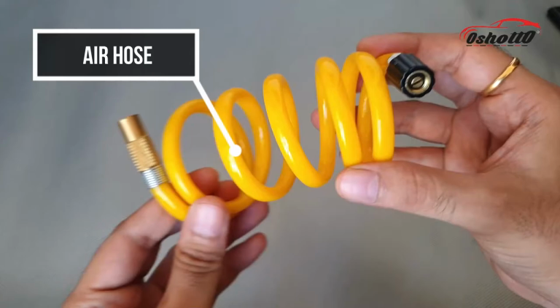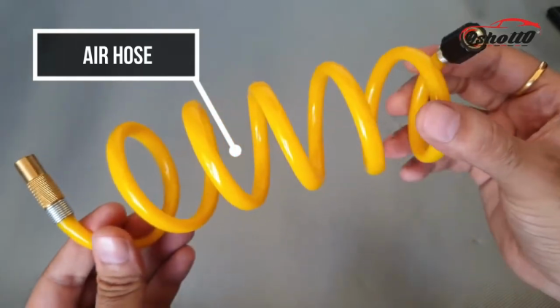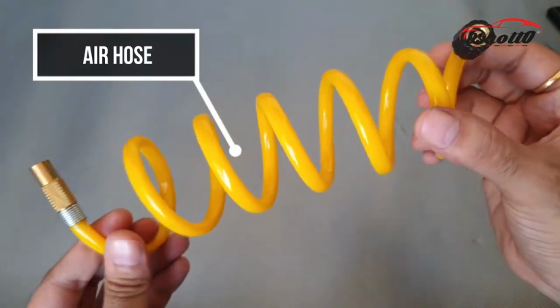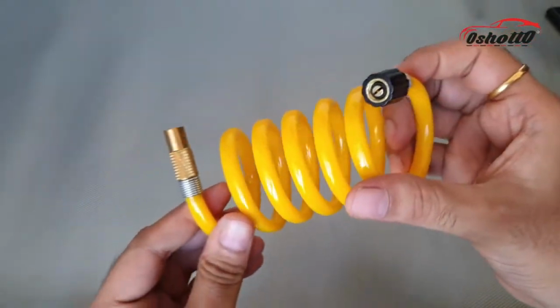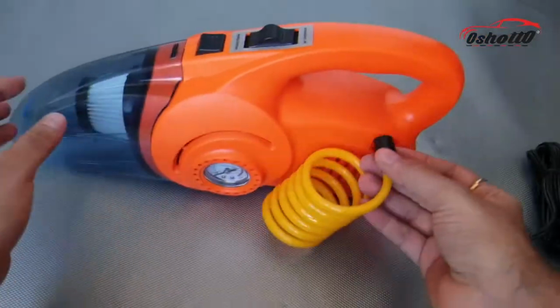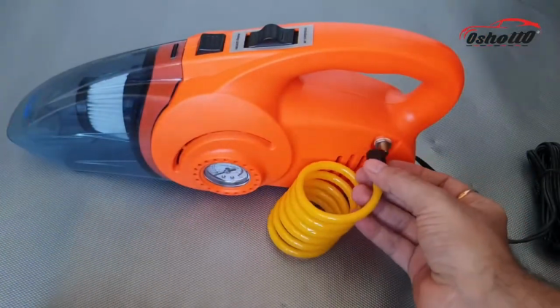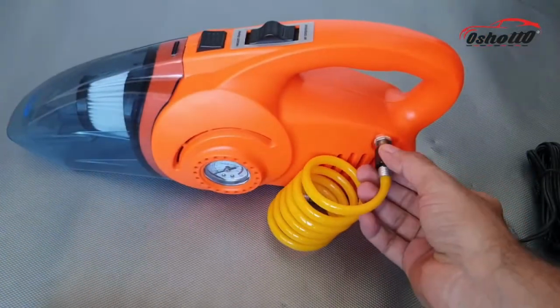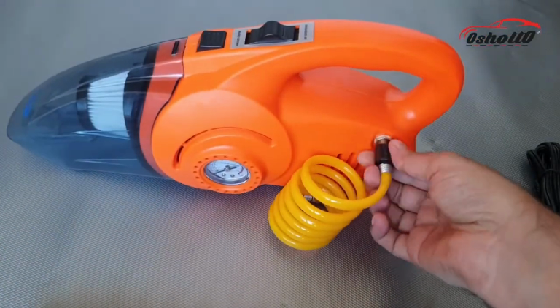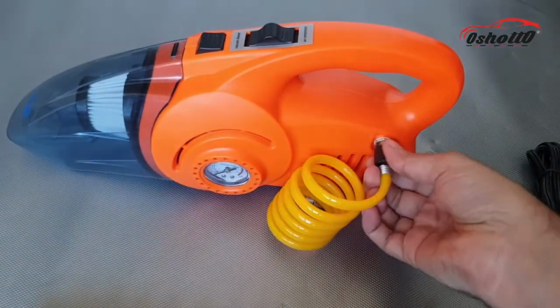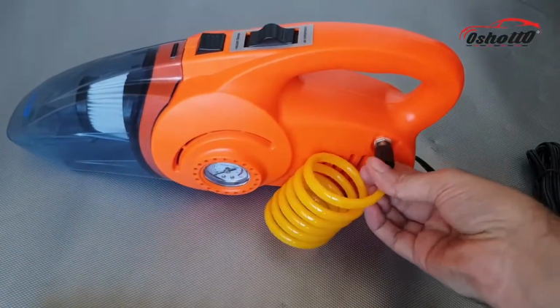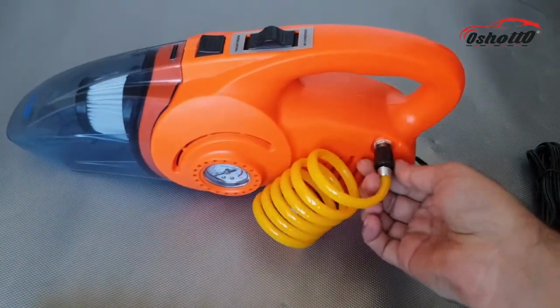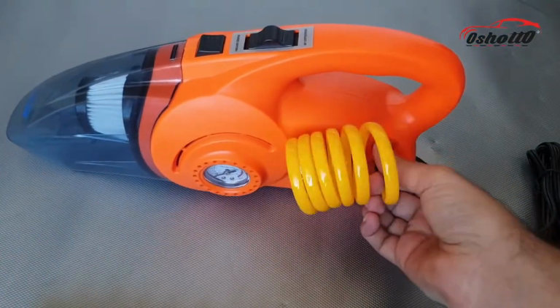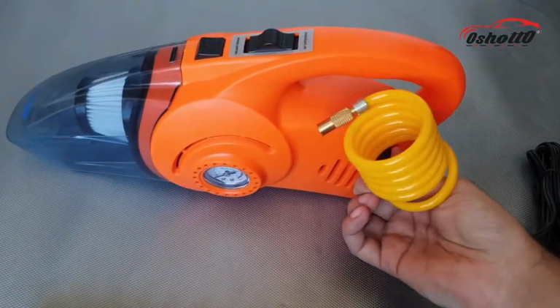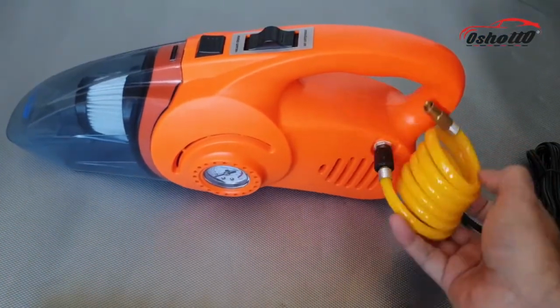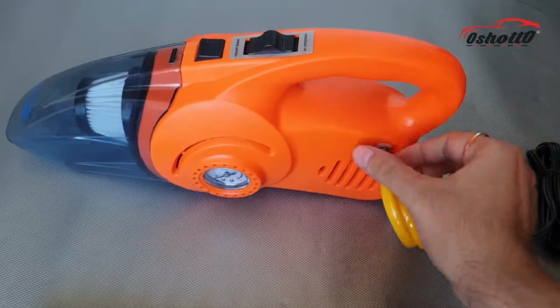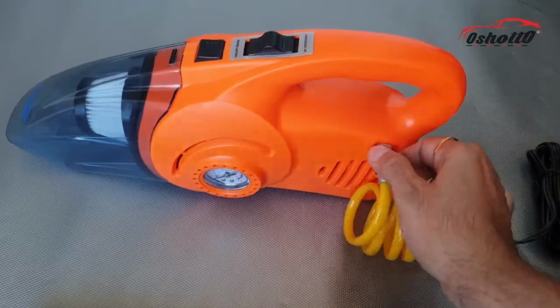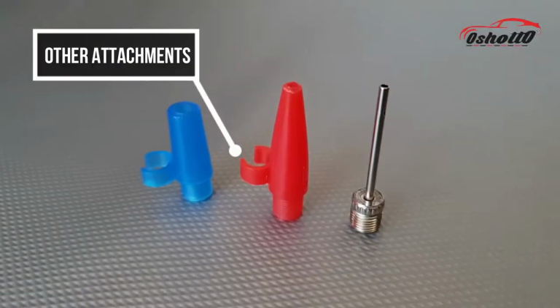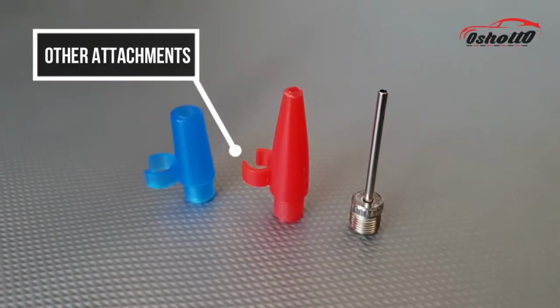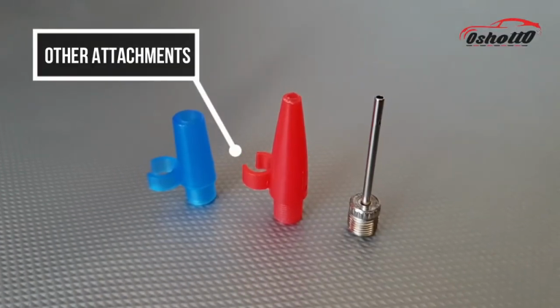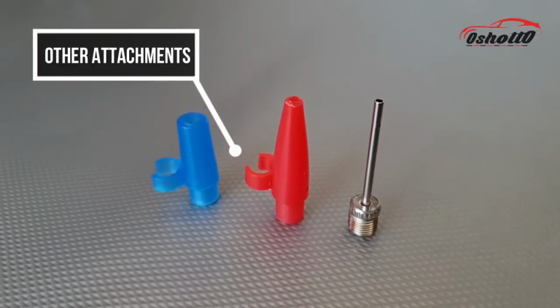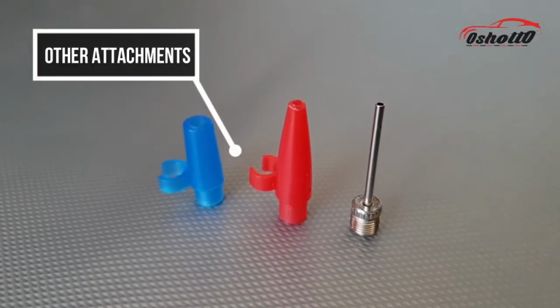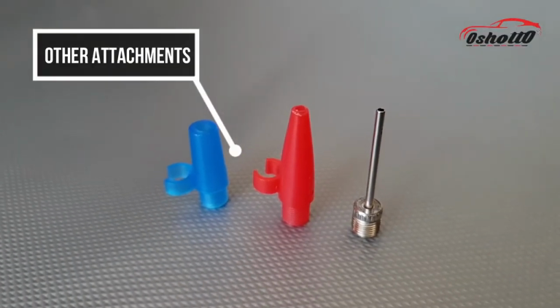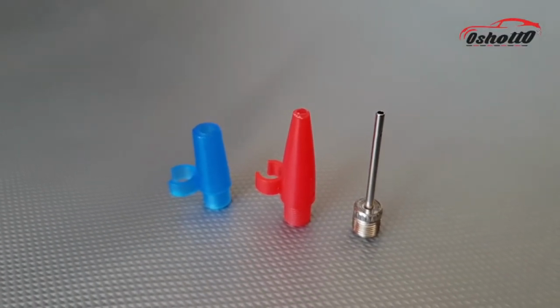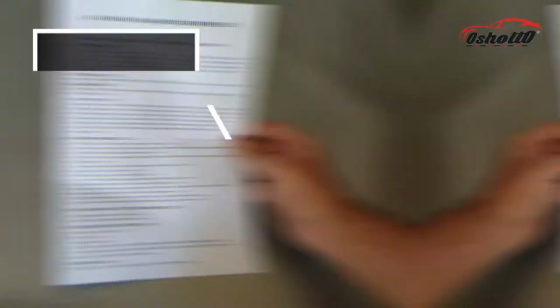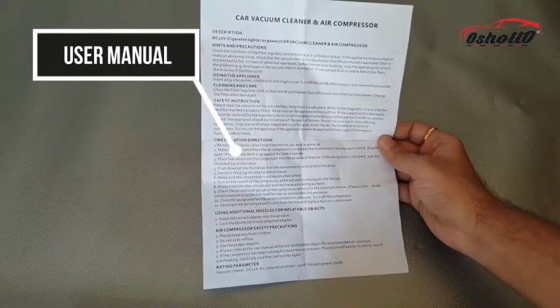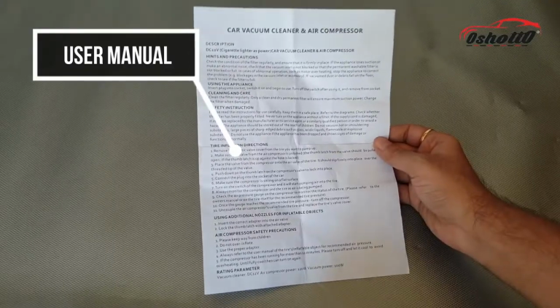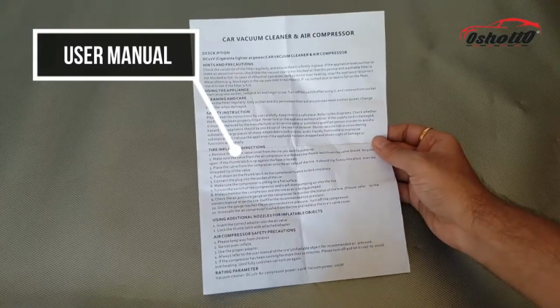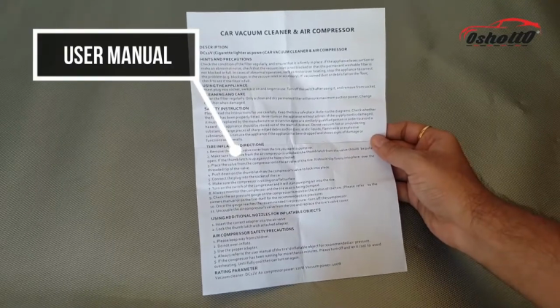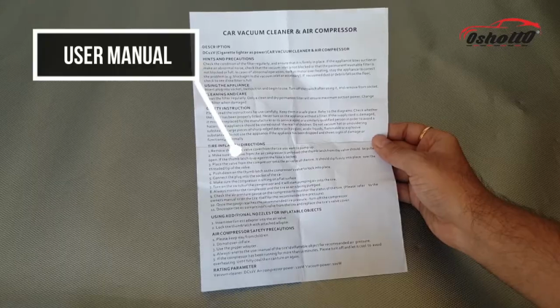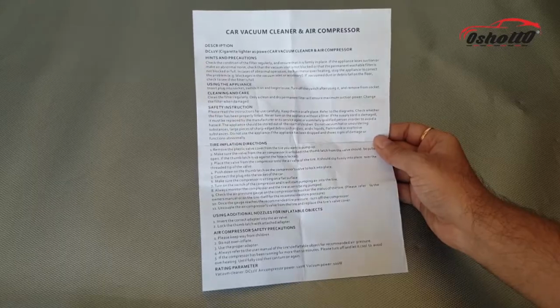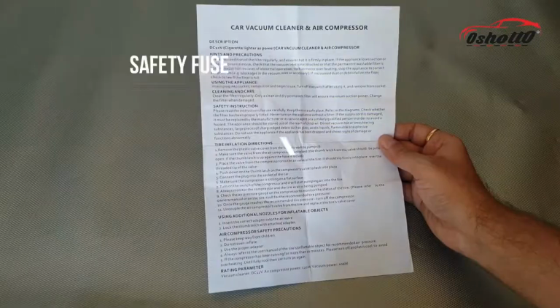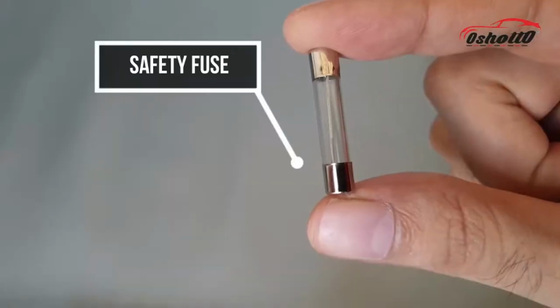You can attach this air hose to the main unit whenever you require to inflate the tire. There are also many other connectors available with this device. You will also get a detailed user manual with a safety fuse.